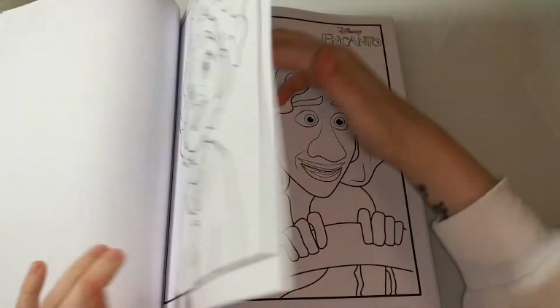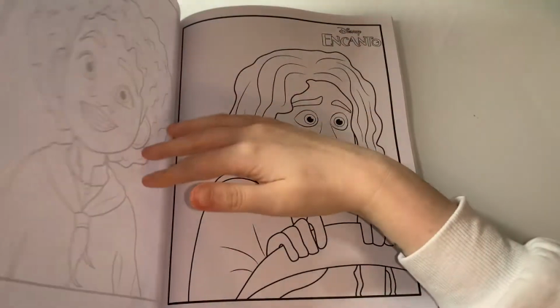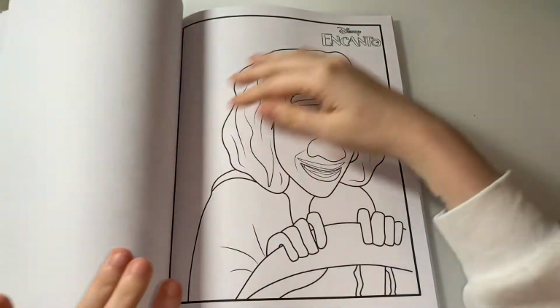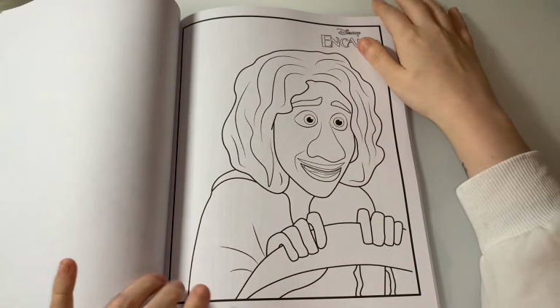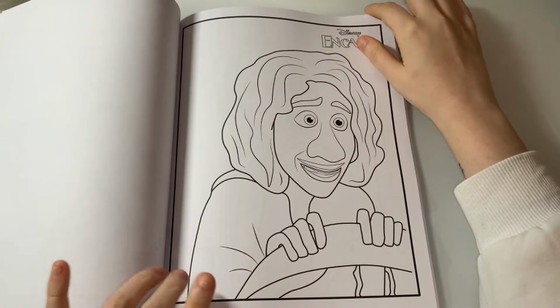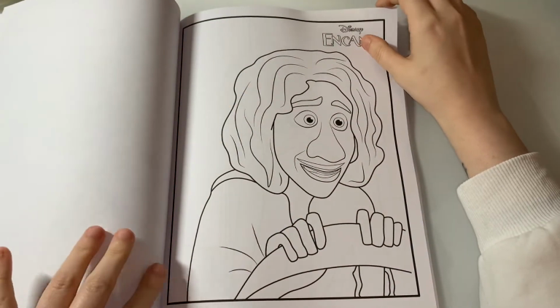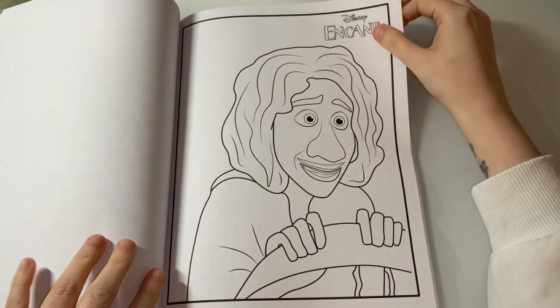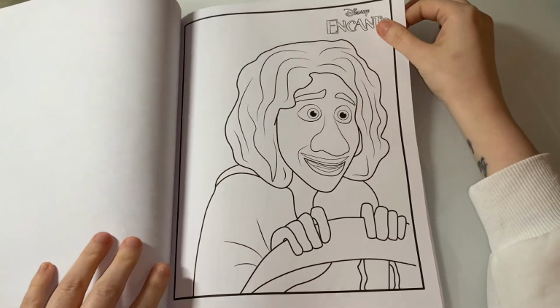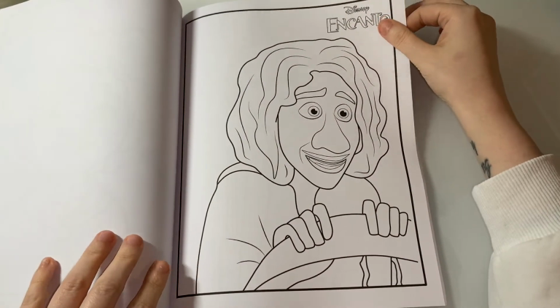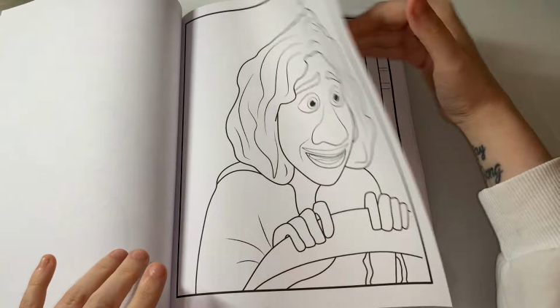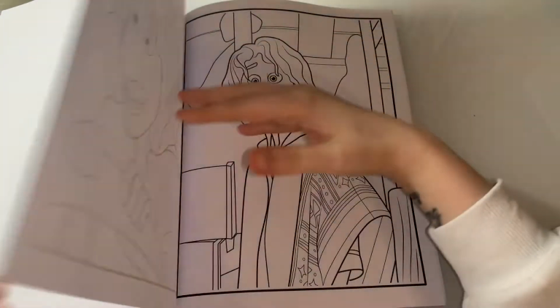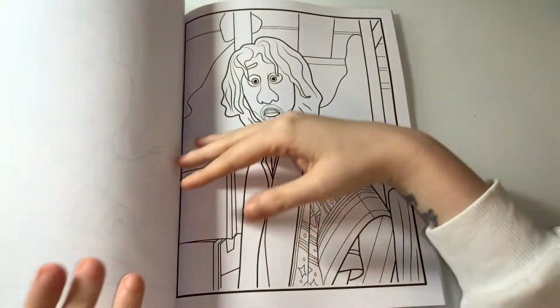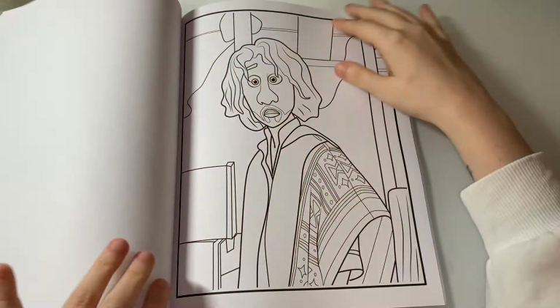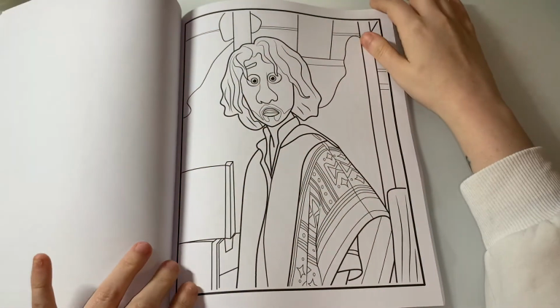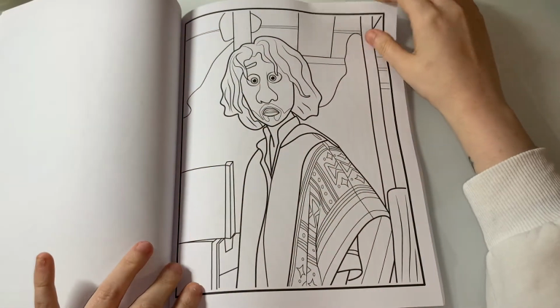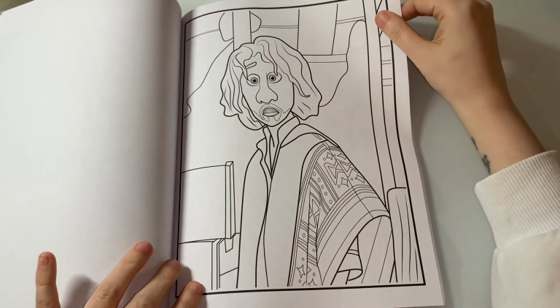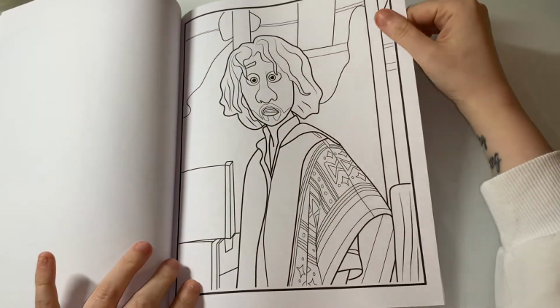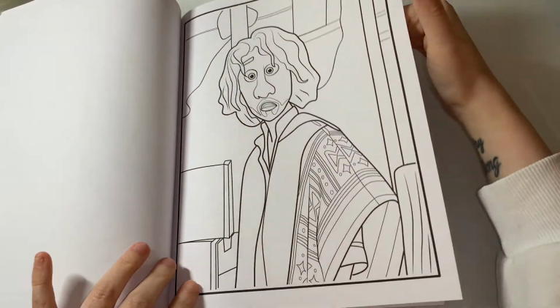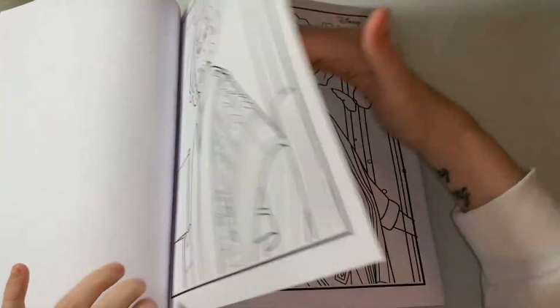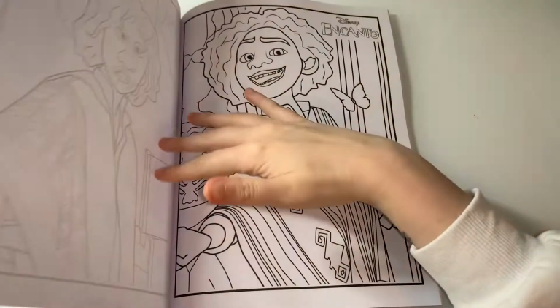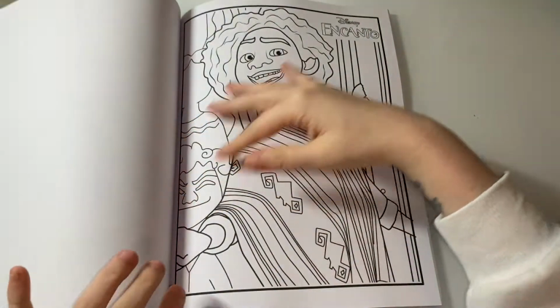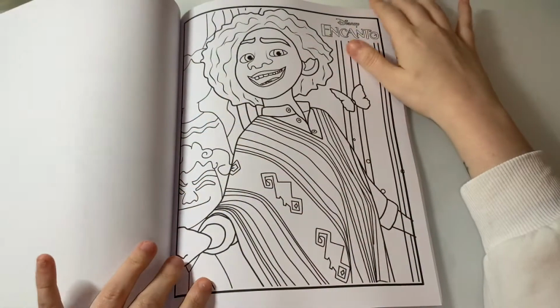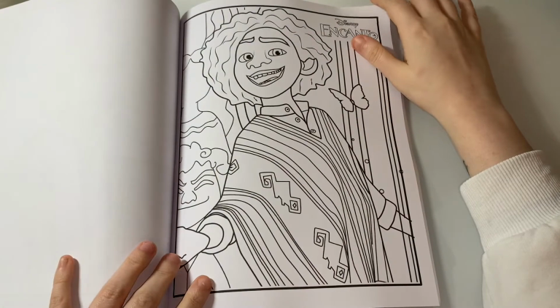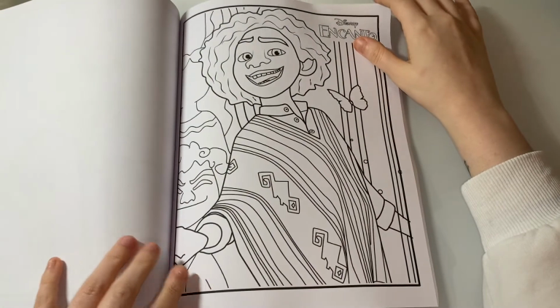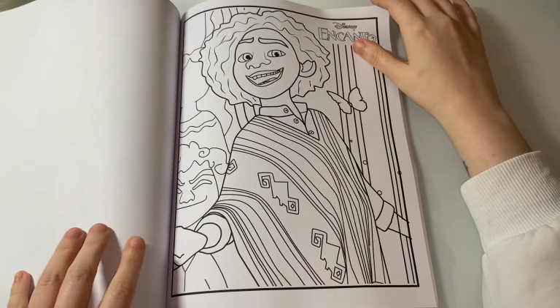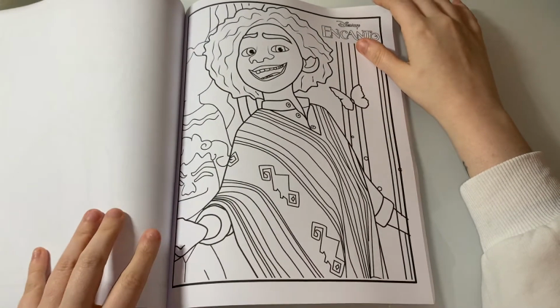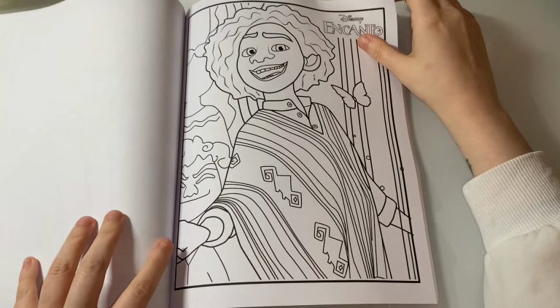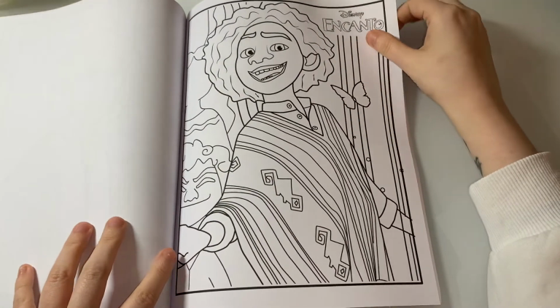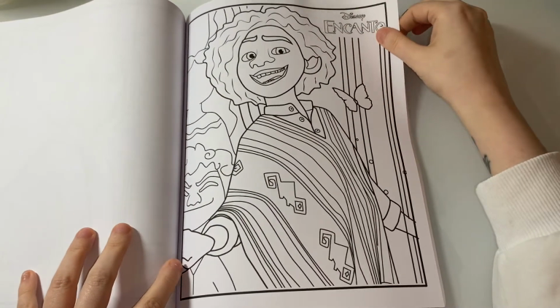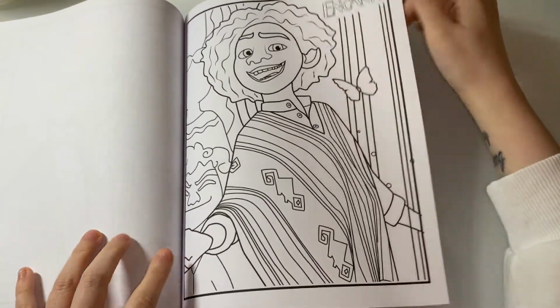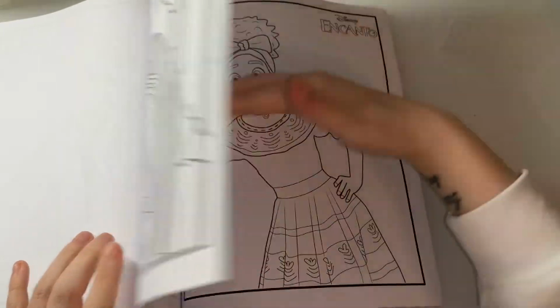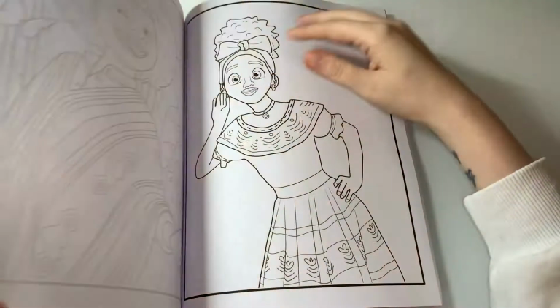Bruno is one of my favorites as well. I just love this movie to be honest — I keep saying it, but it is a really, really amazing movie.